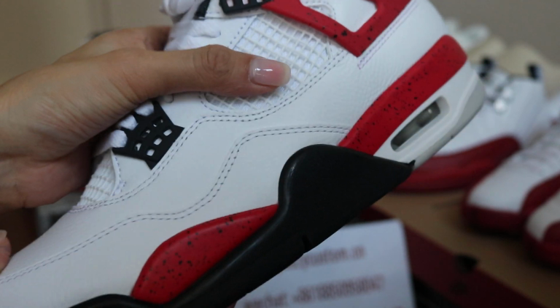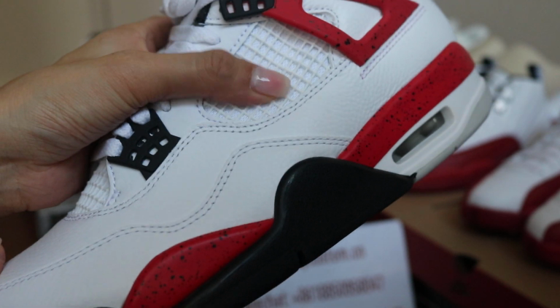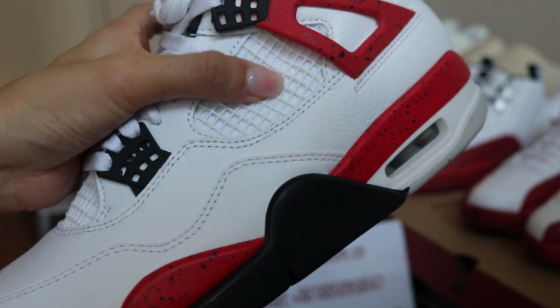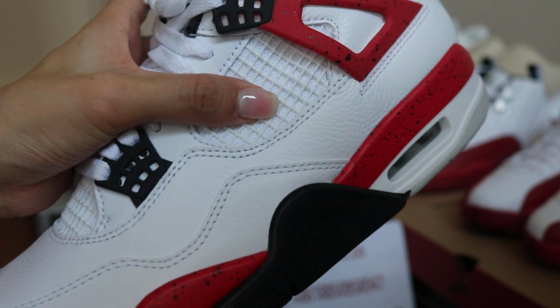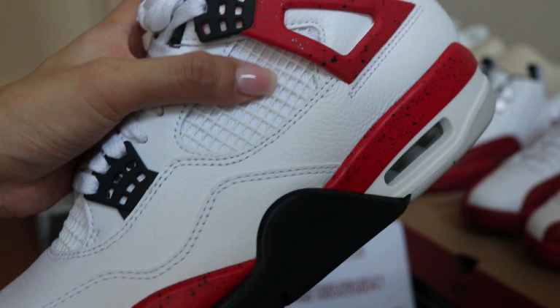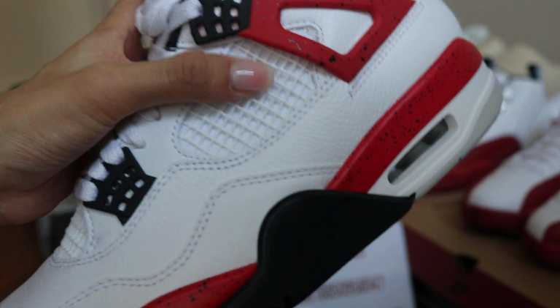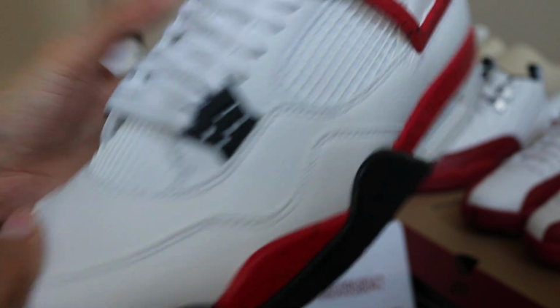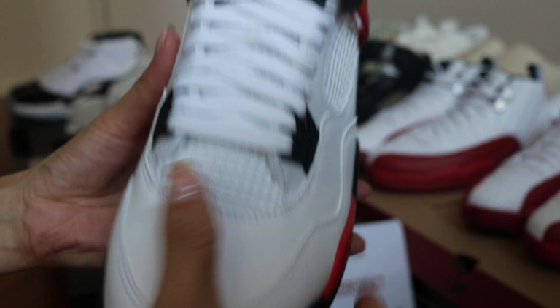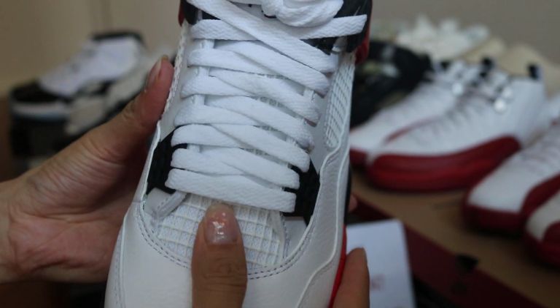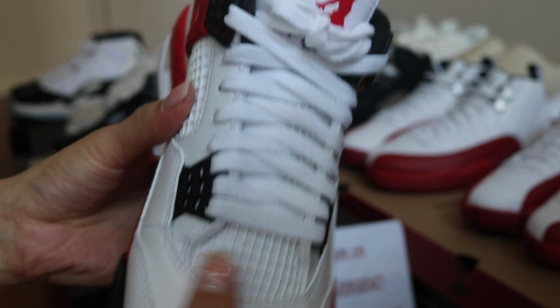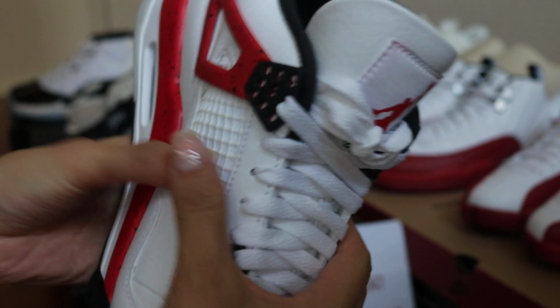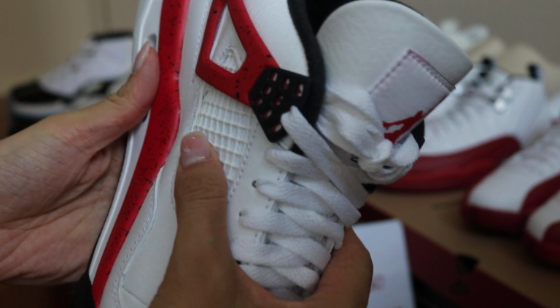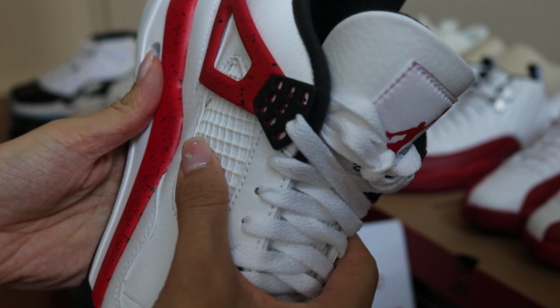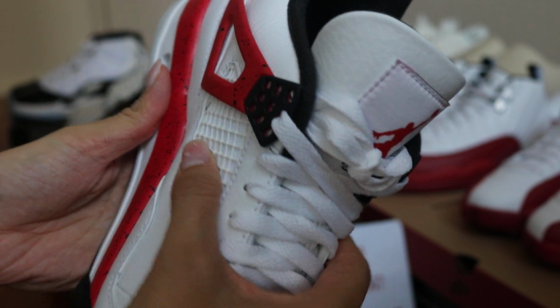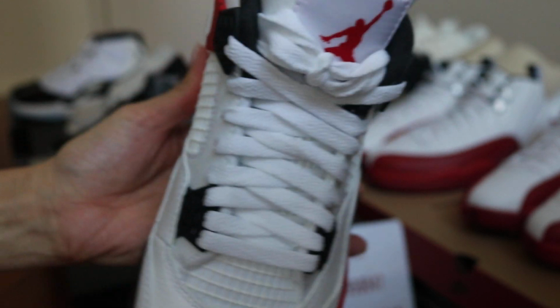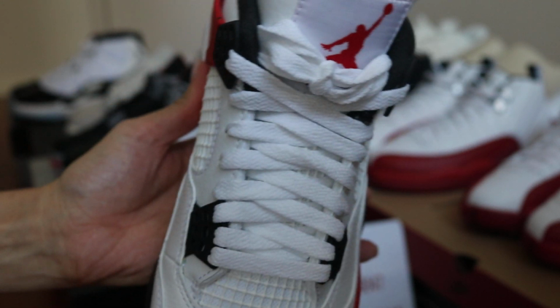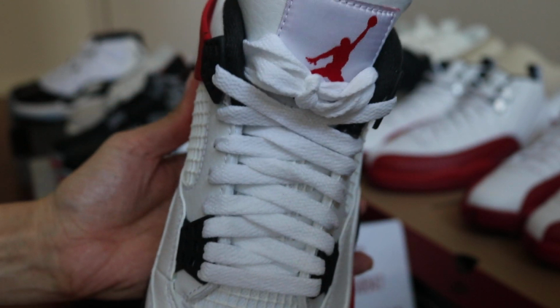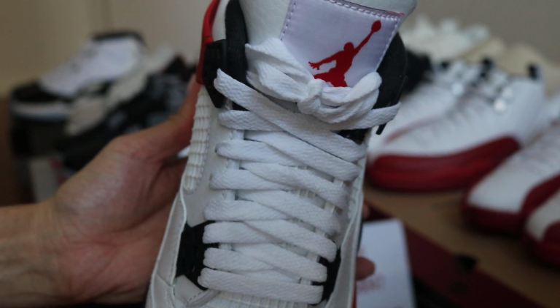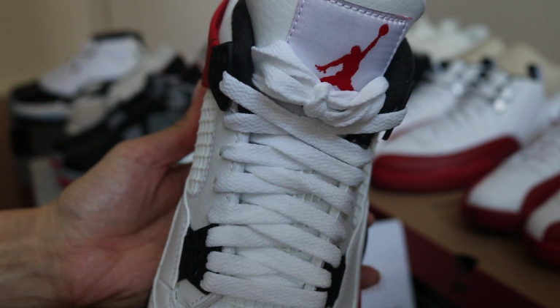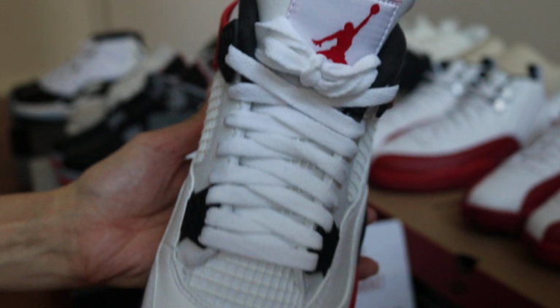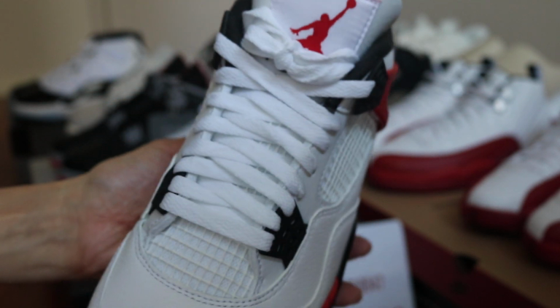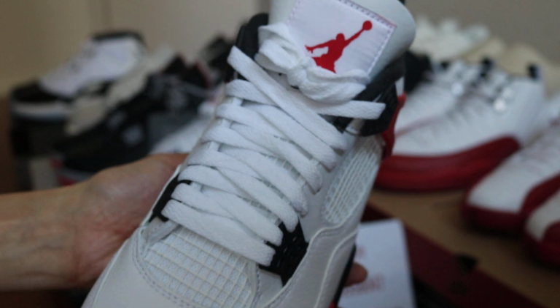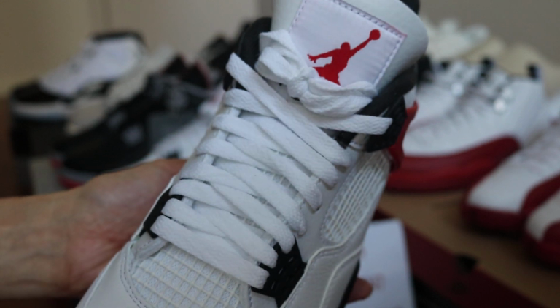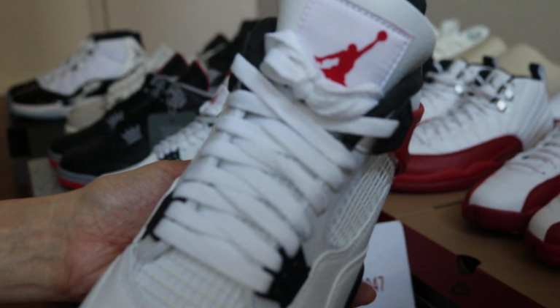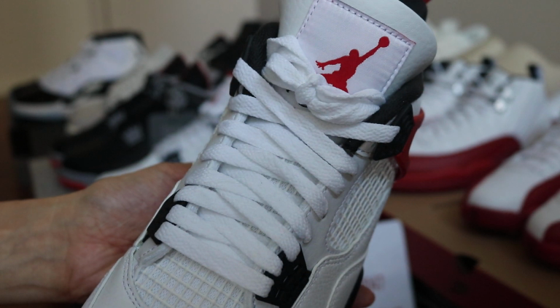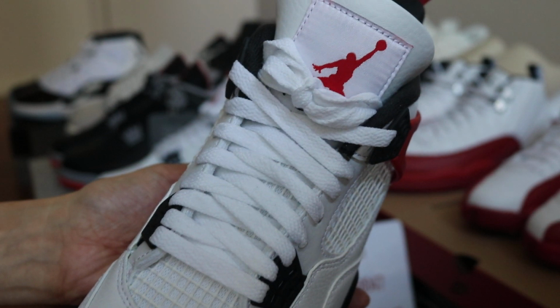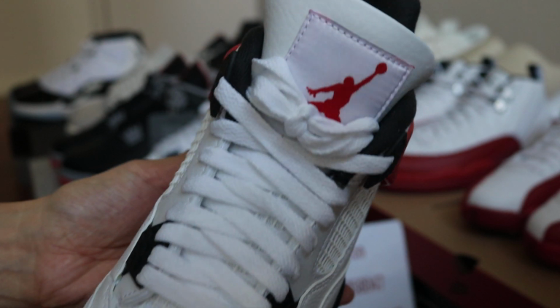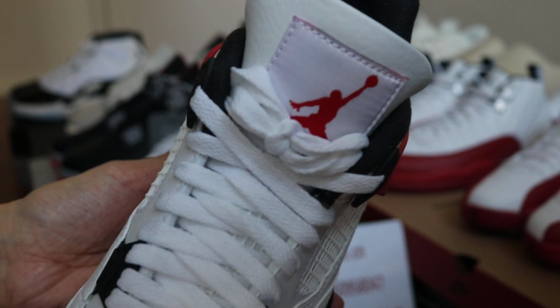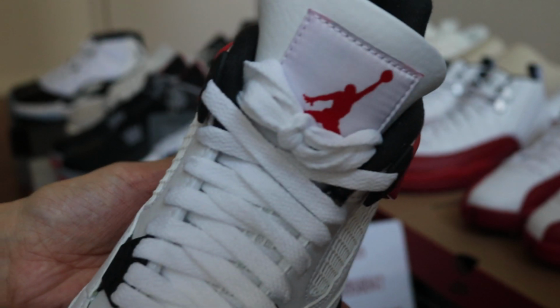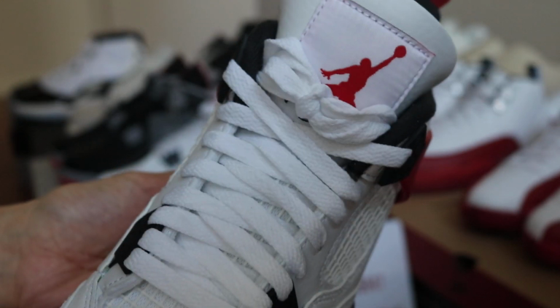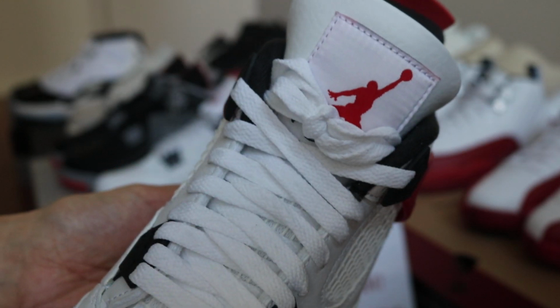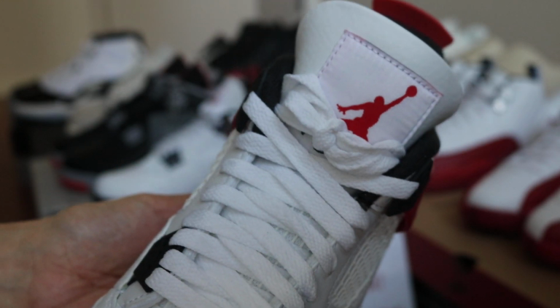And for this white mesh, it's soft too, very nice. You can check out the white shoelace. The red detail on the tongue.